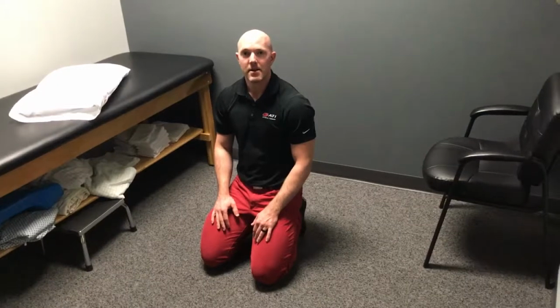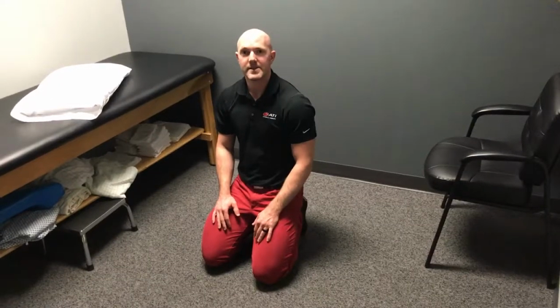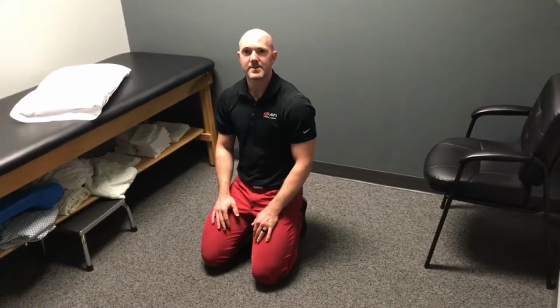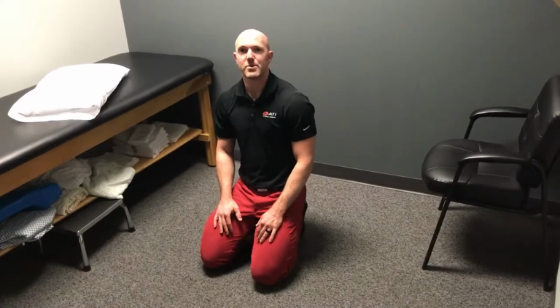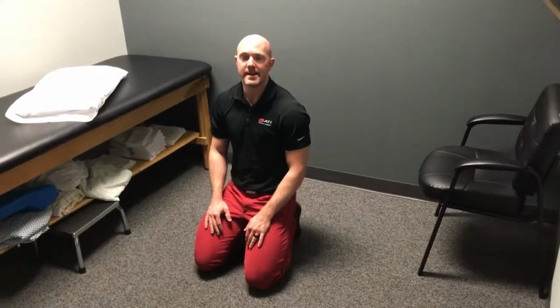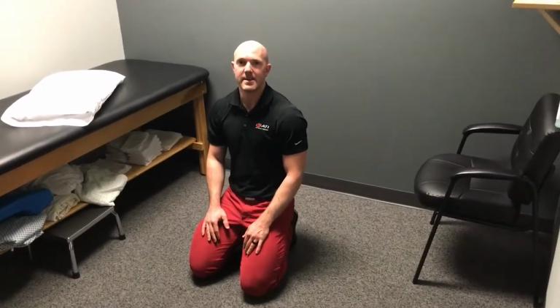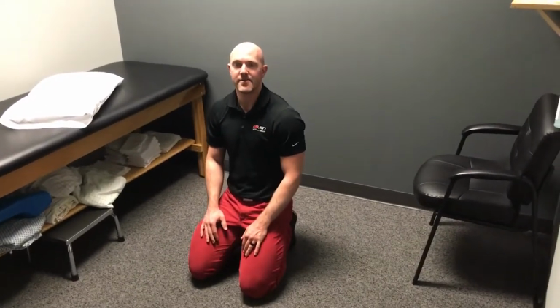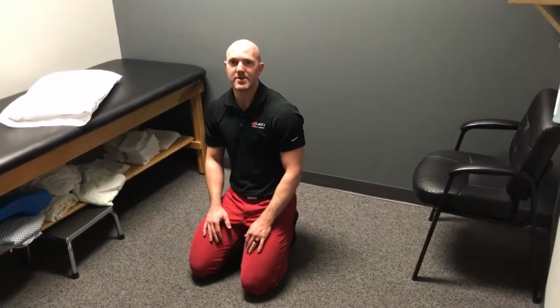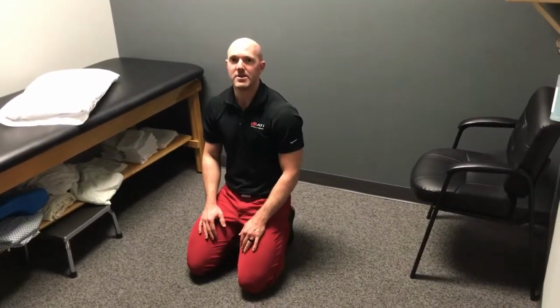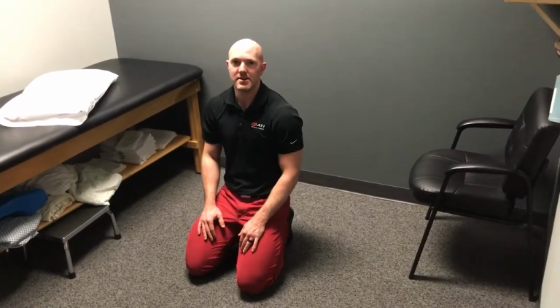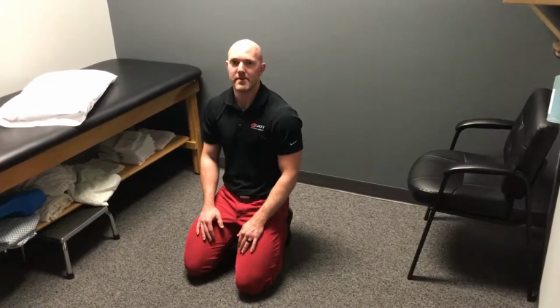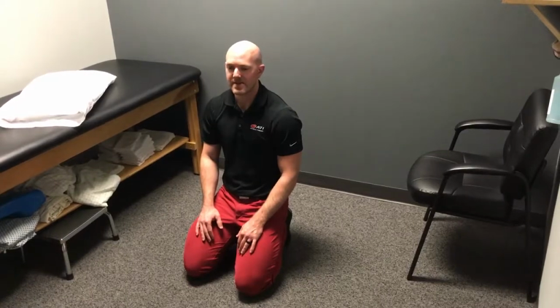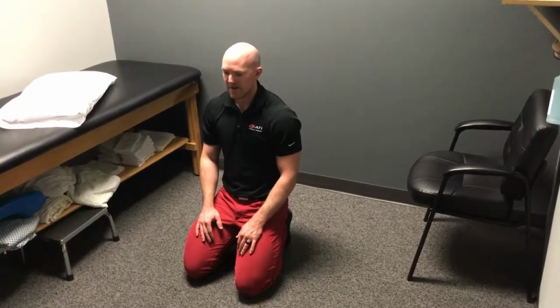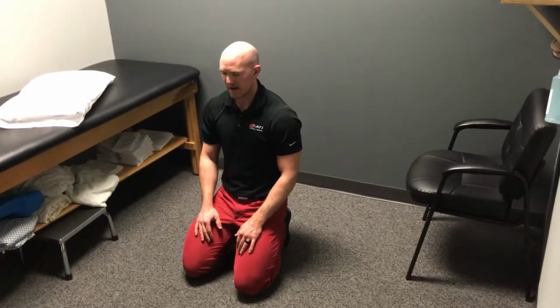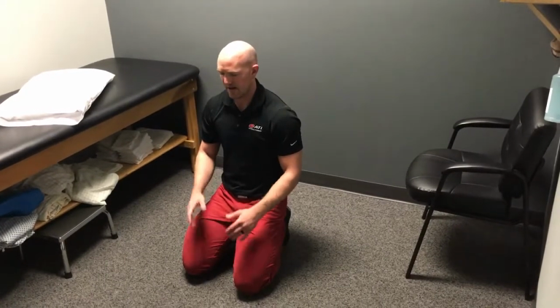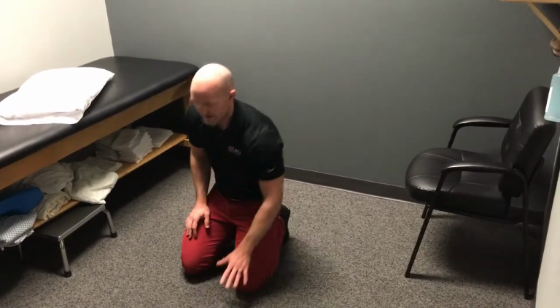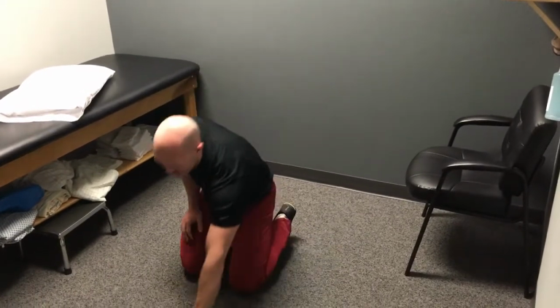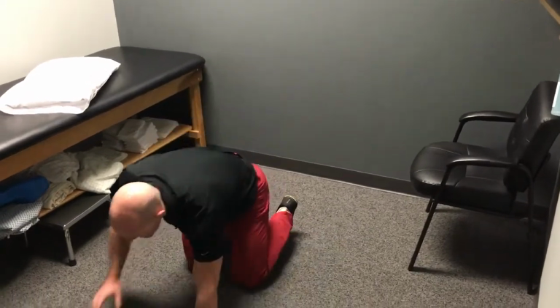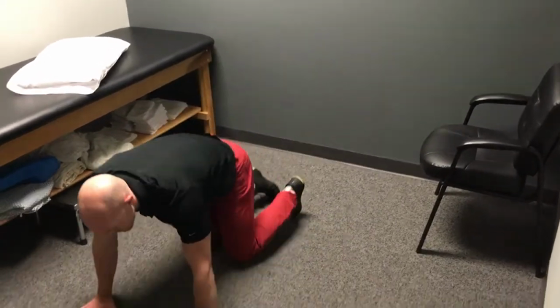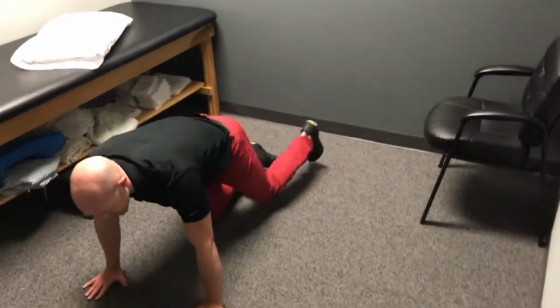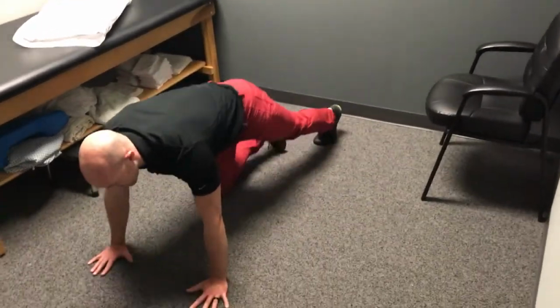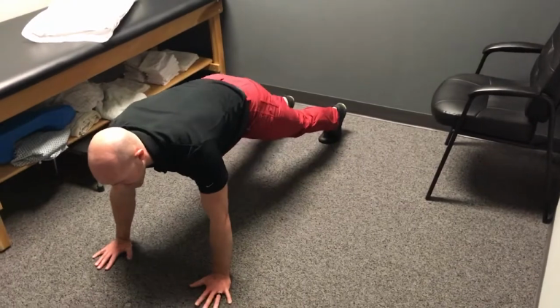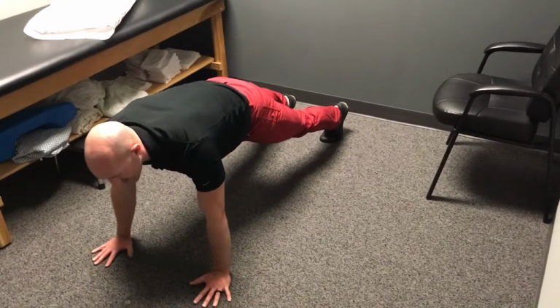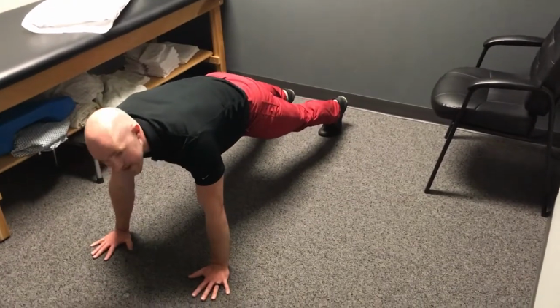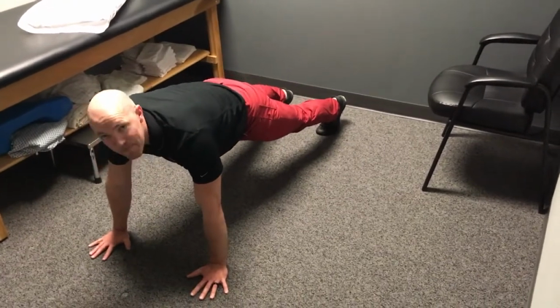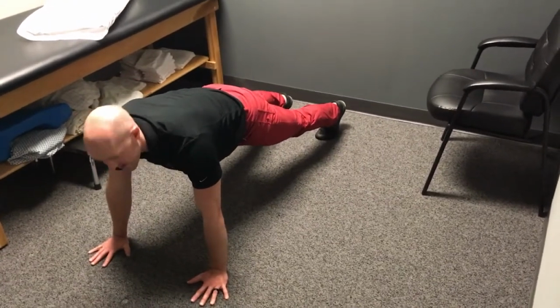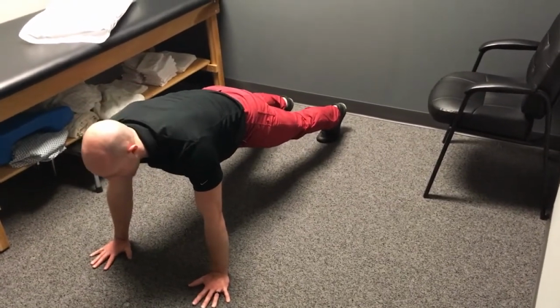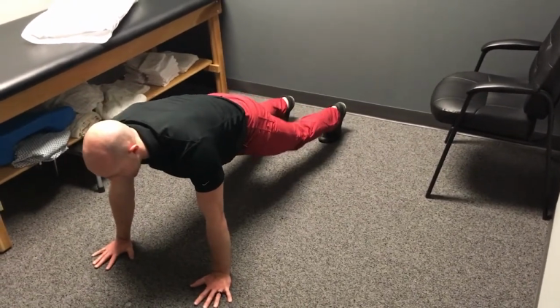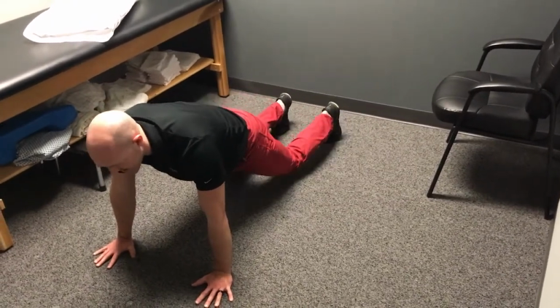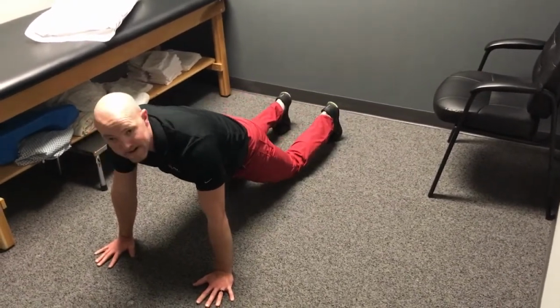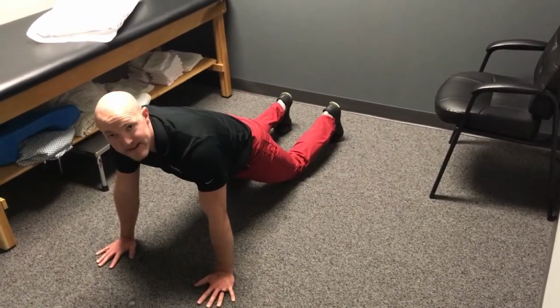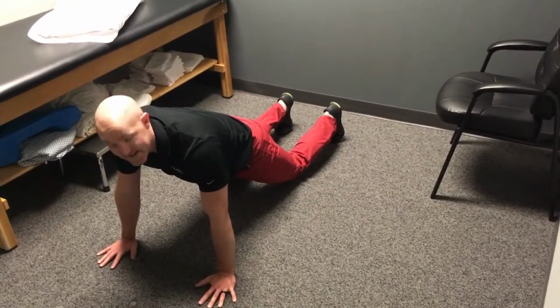This exercise is prone hands and feet 3D pelvis. We're going to get in a push-up position, which means our hands and our feet are going to be on the ground. A modified version of this would be to go down onto the knees.